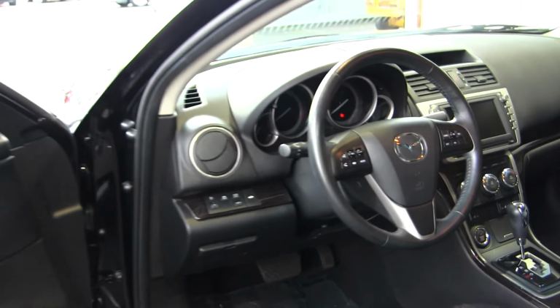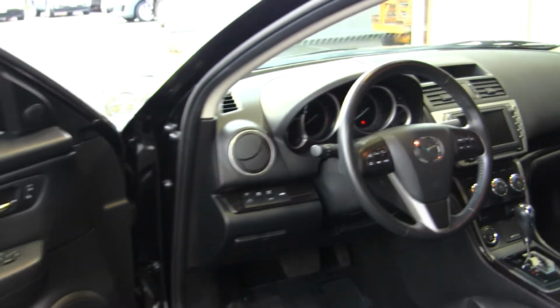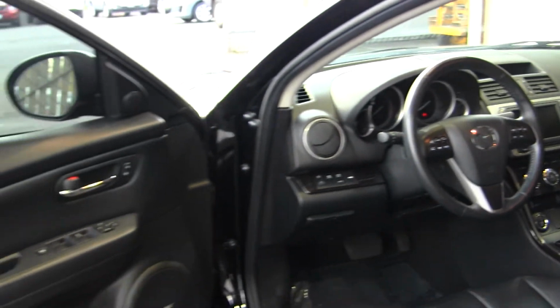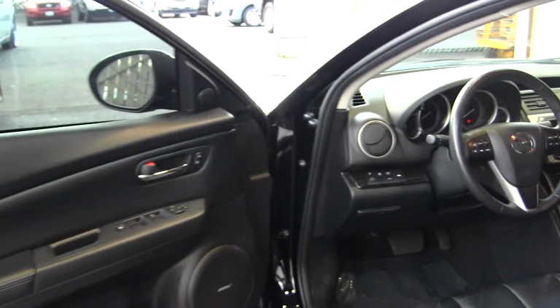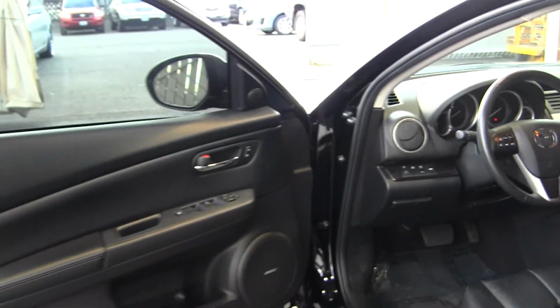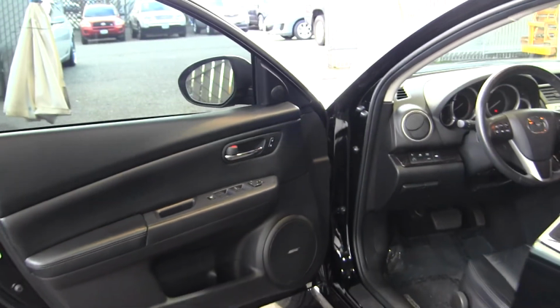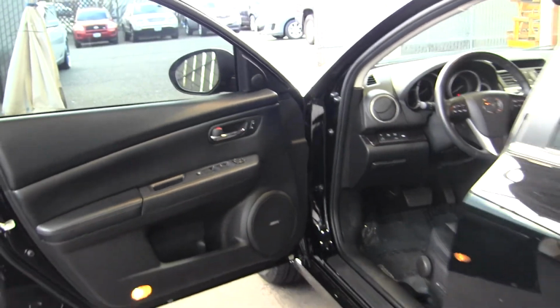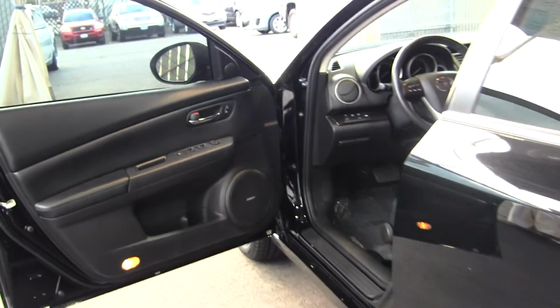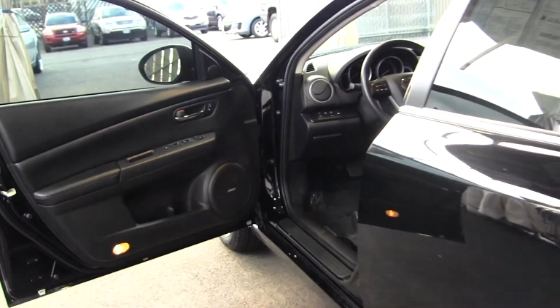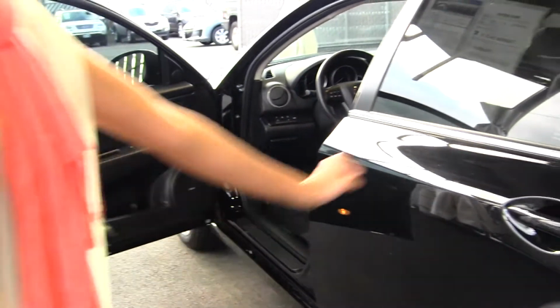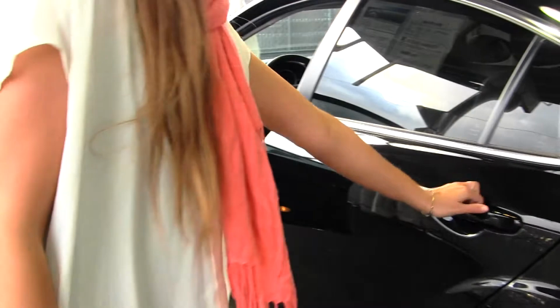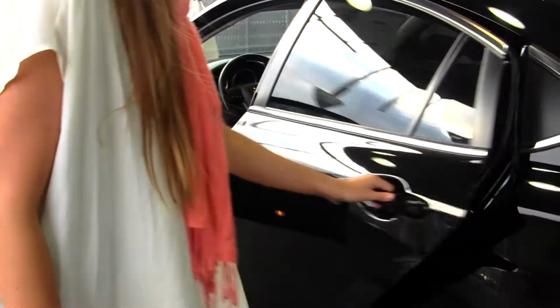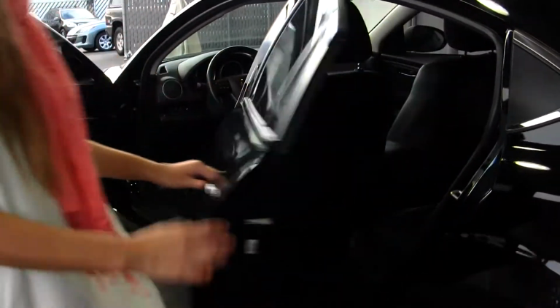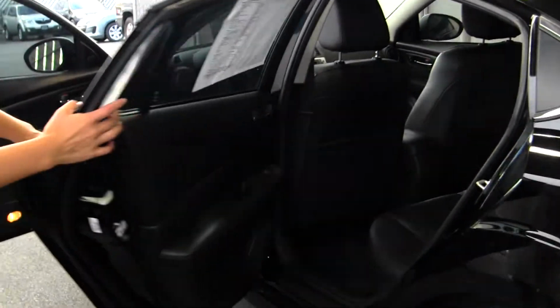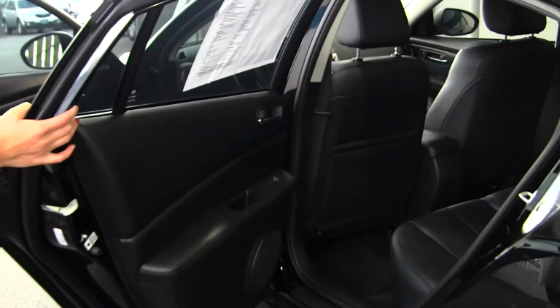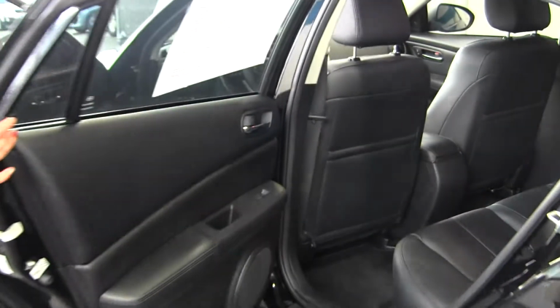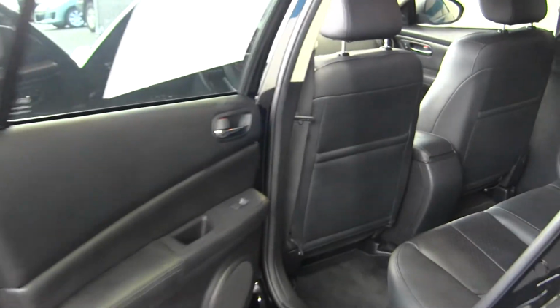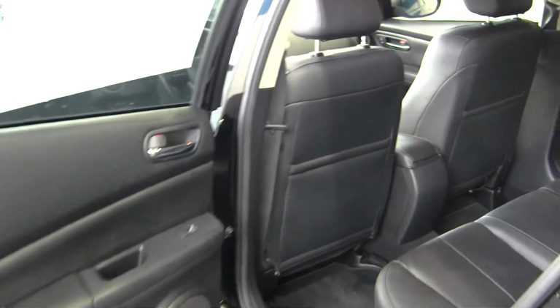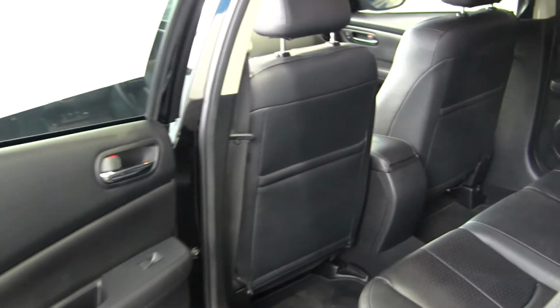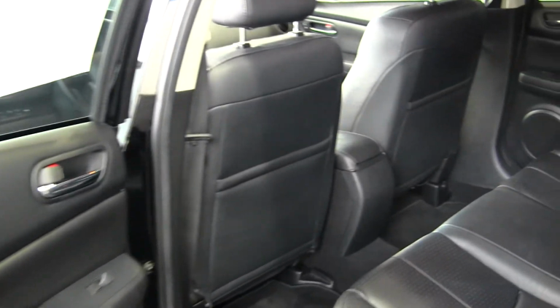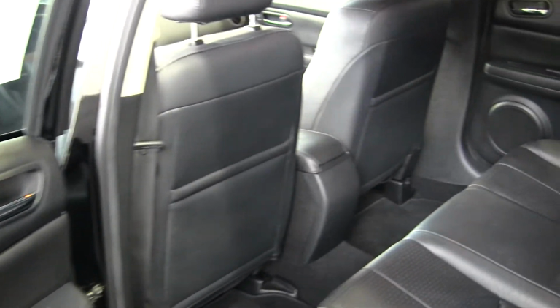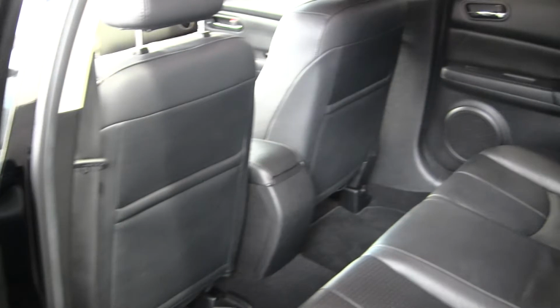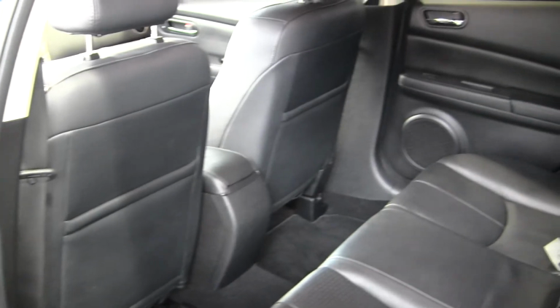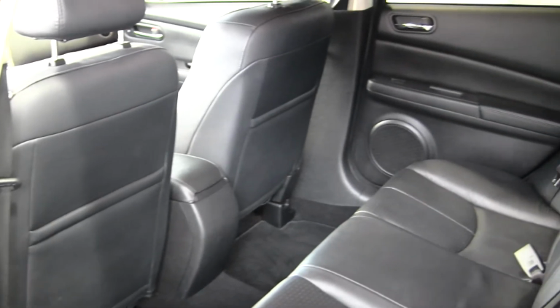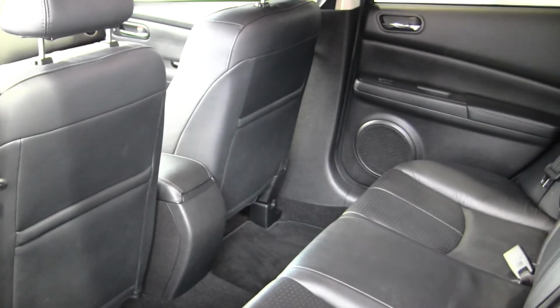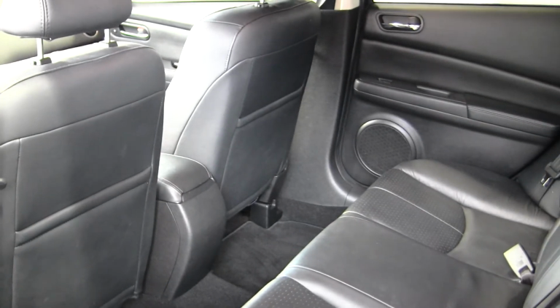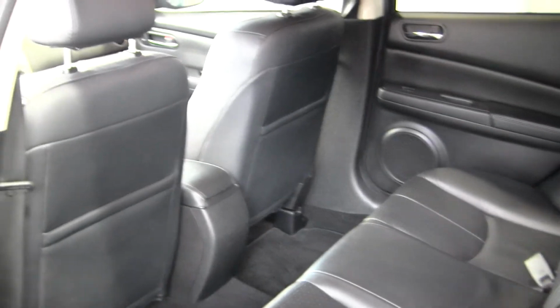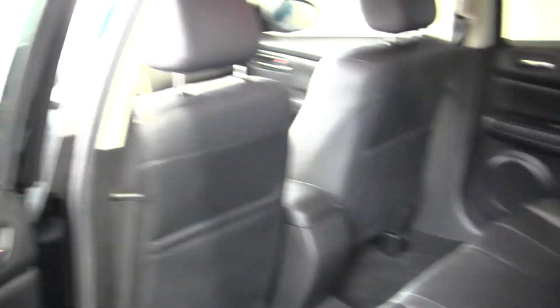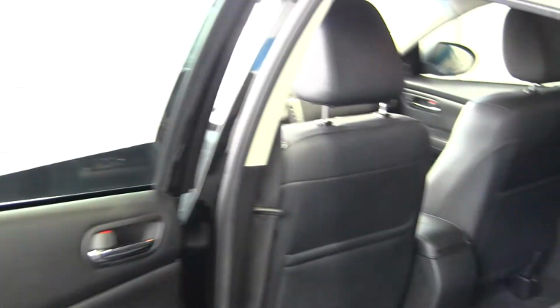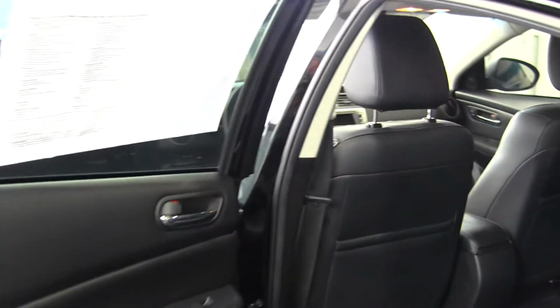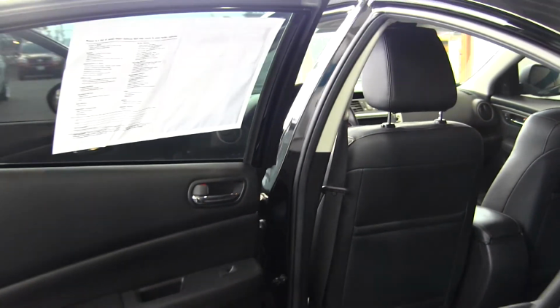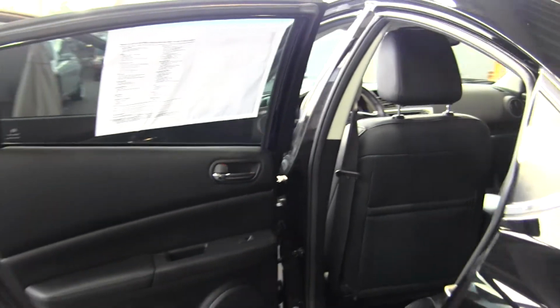It comes equipped with all the power options — windows, locks, mirrors, and seats. It also has a Bose surround sound system. The back seat comfortably seats three, and as you can see there's lots of leg room back there.